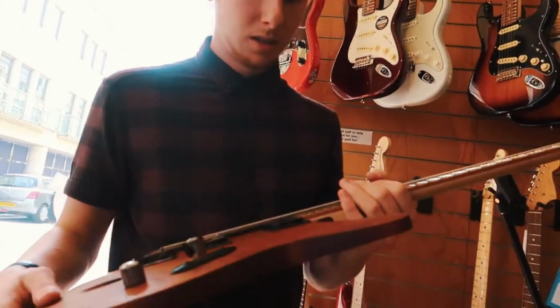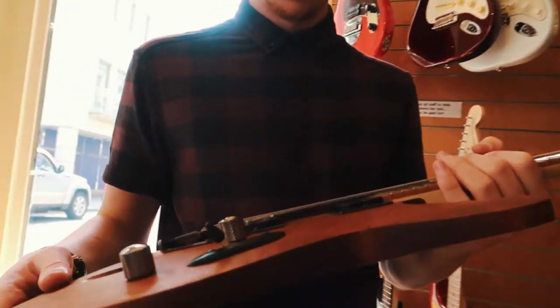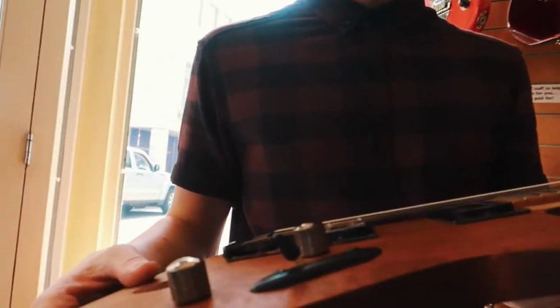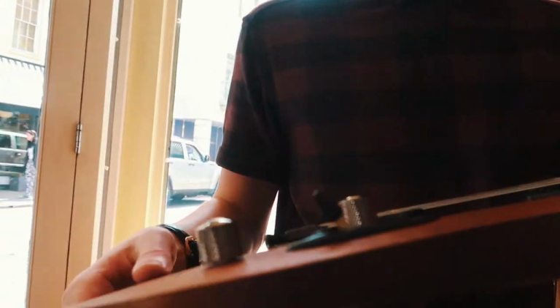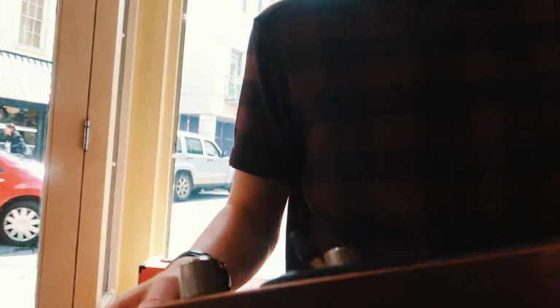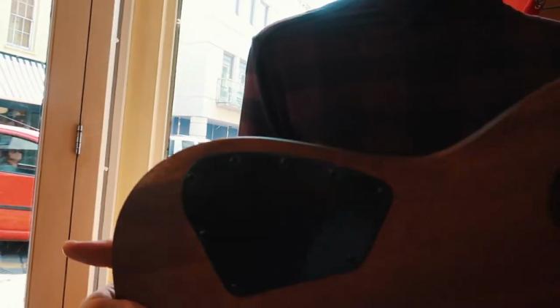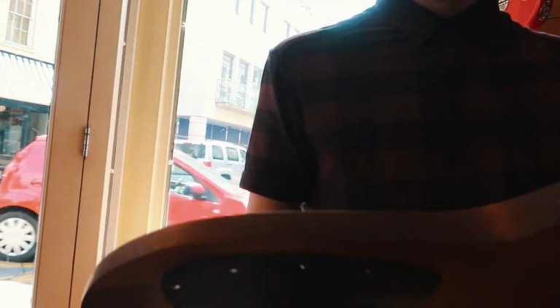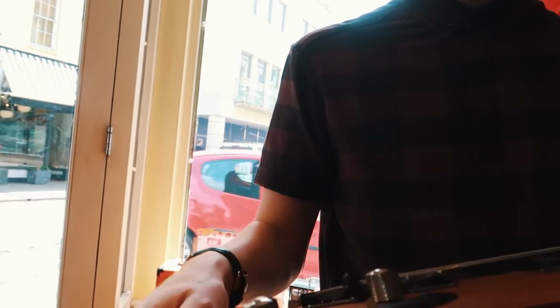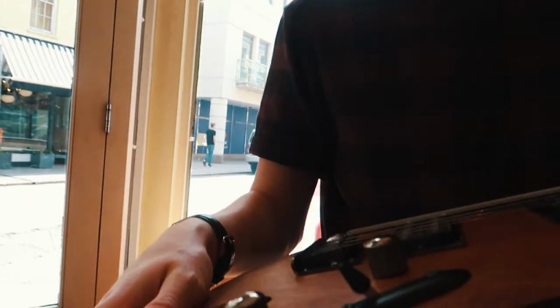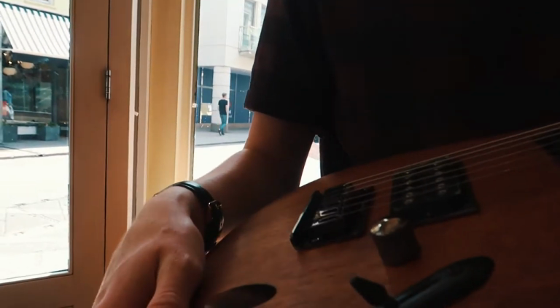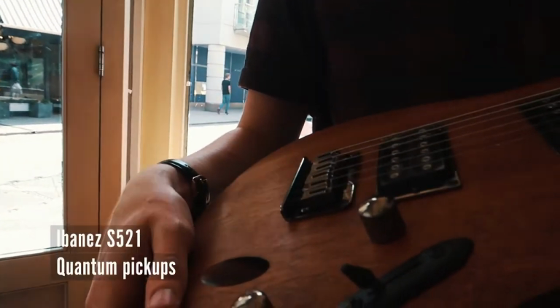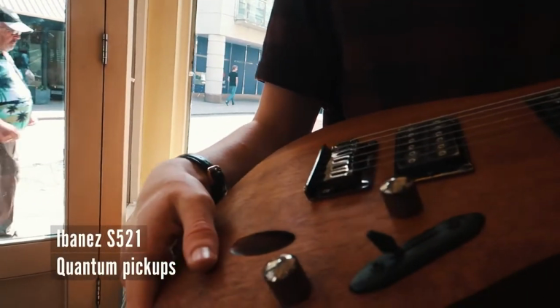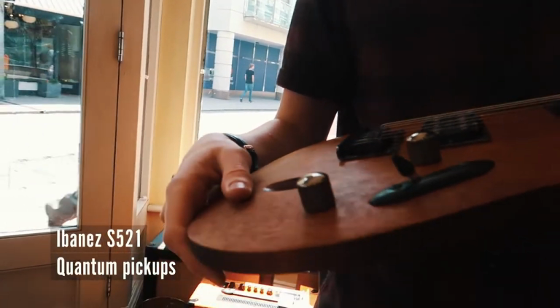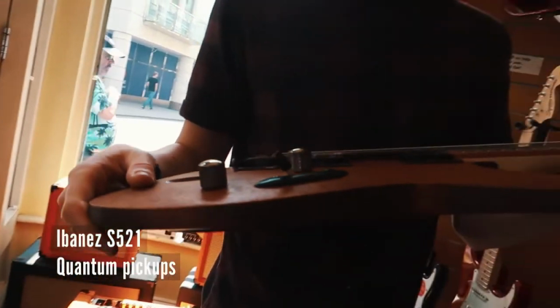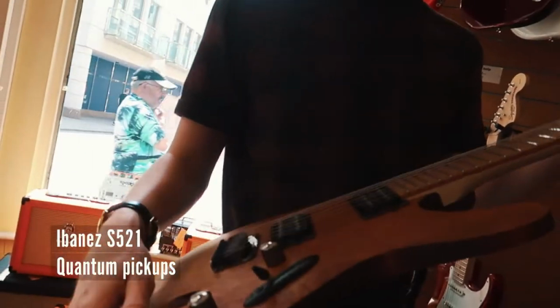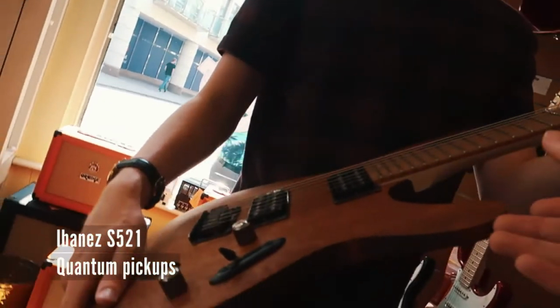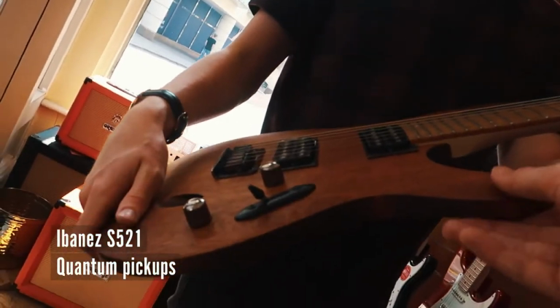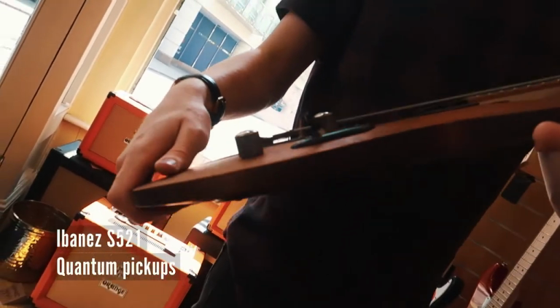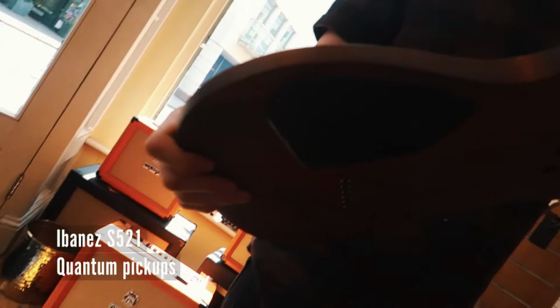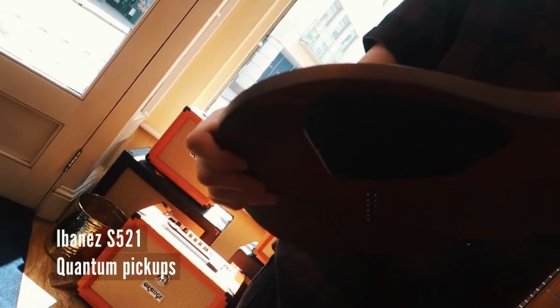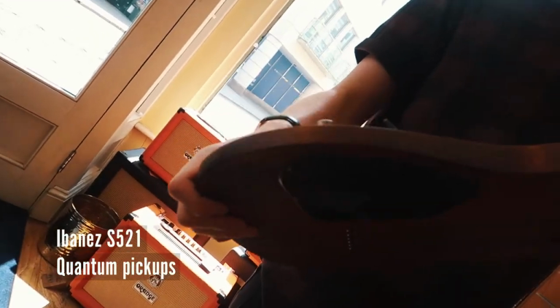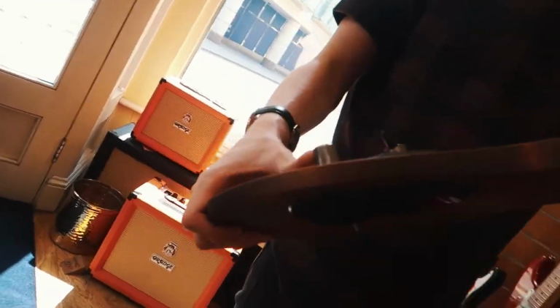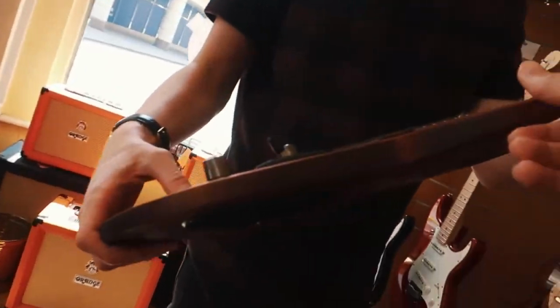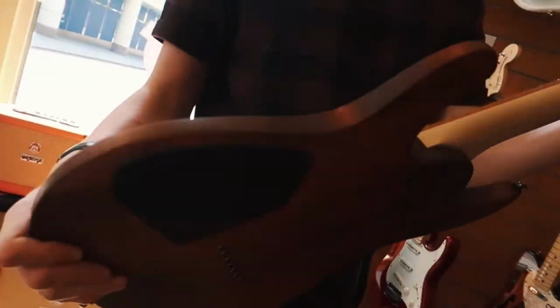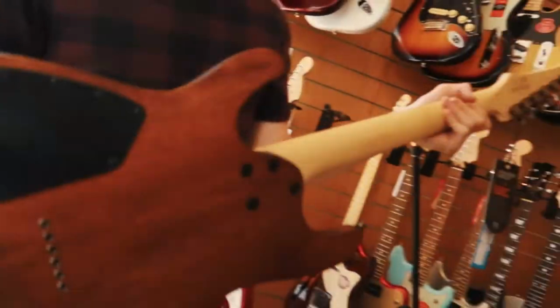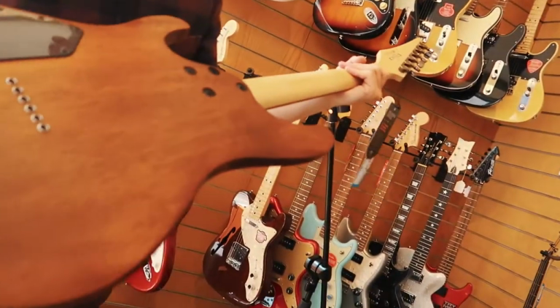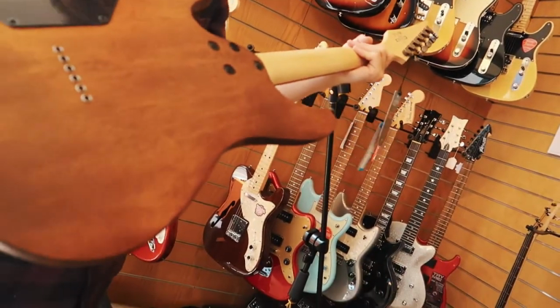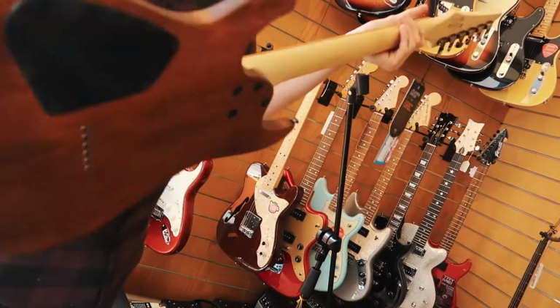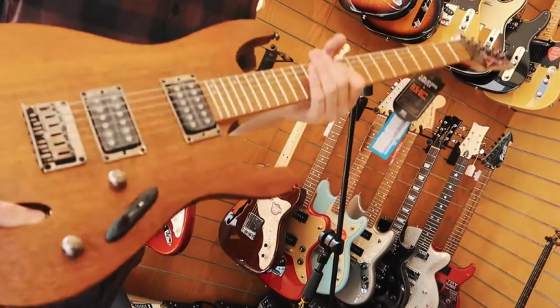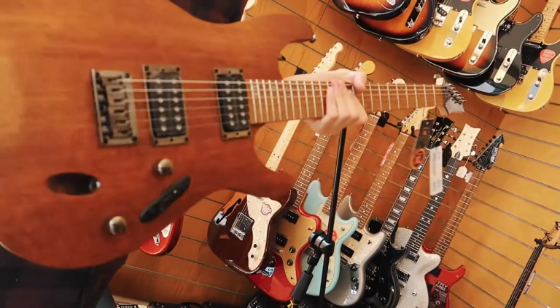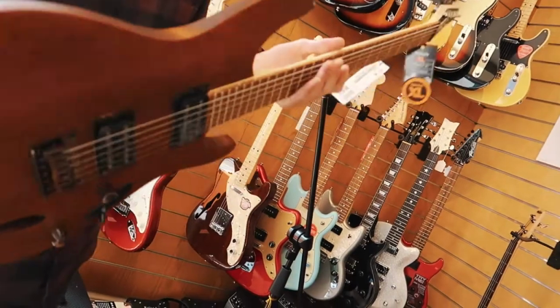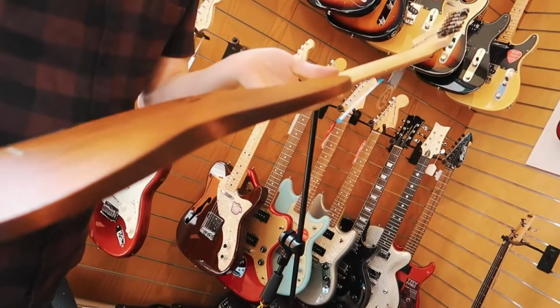Do you know what it's got in there, pickup-wise? I don't actually know, it doesn't have names on it. It's quite thin though, isn't it? Like wafer thin. I'm guessing it's just kind of stock — stock for this range really.